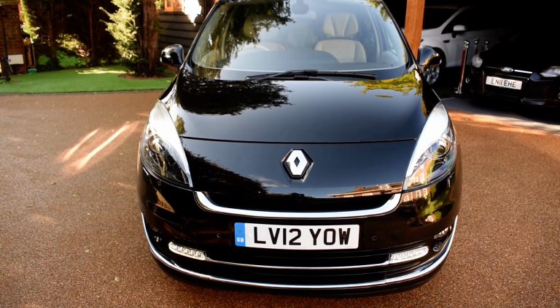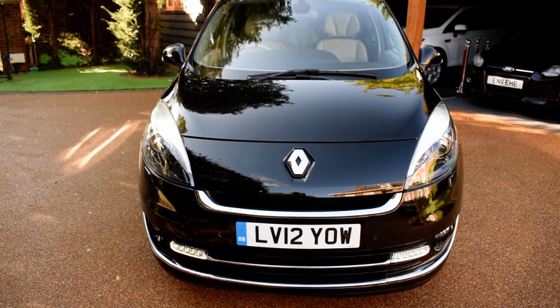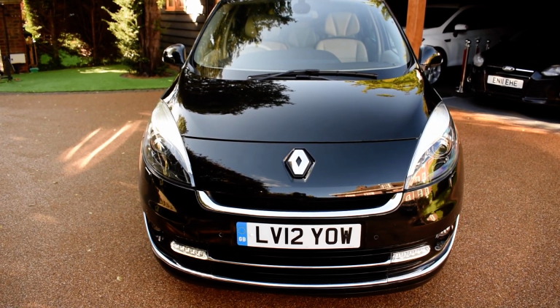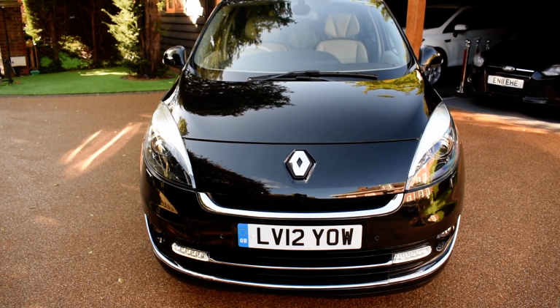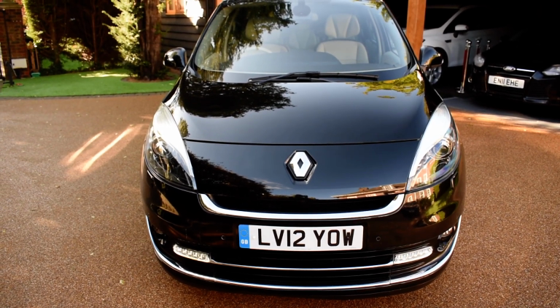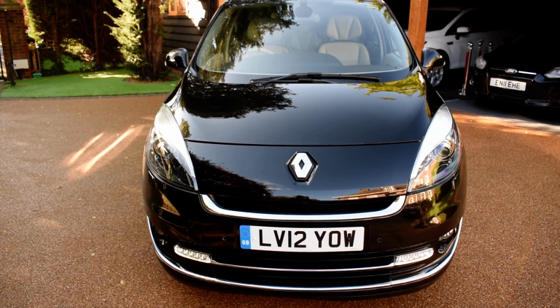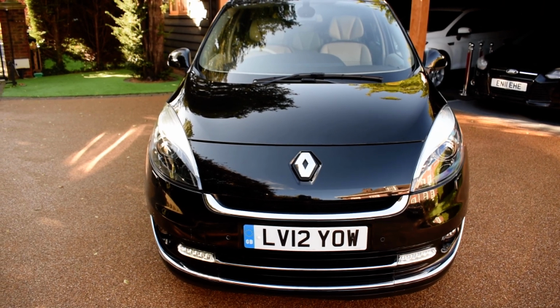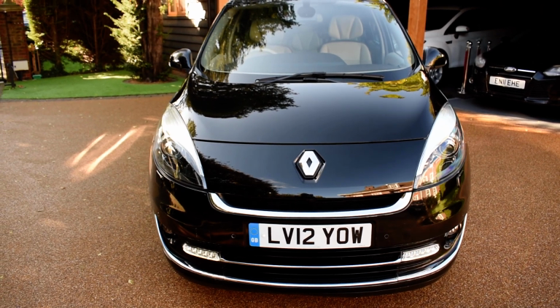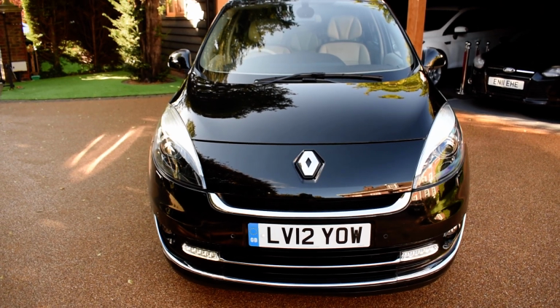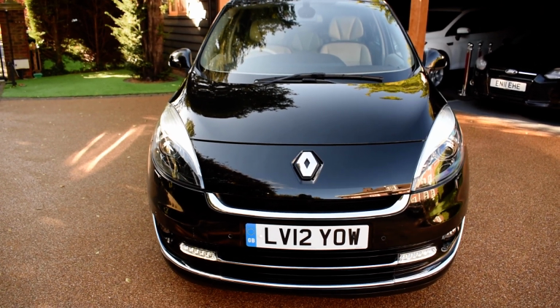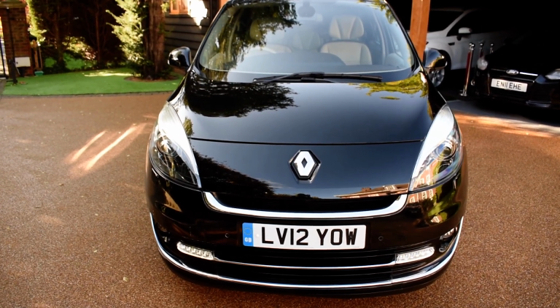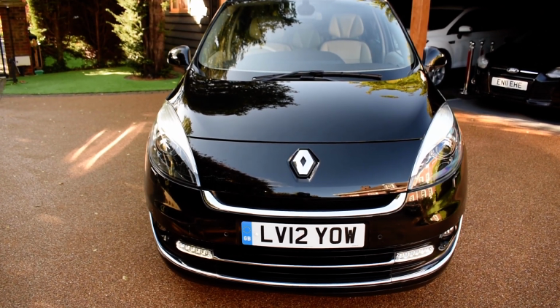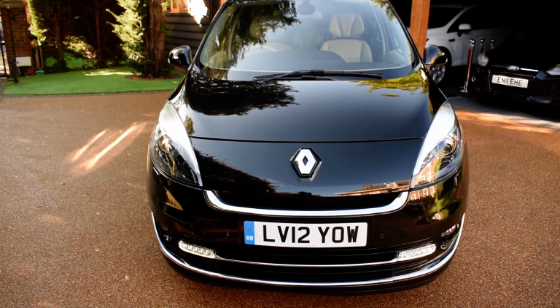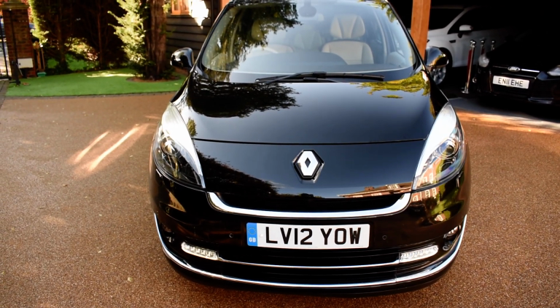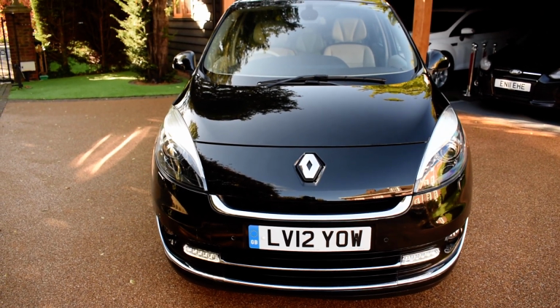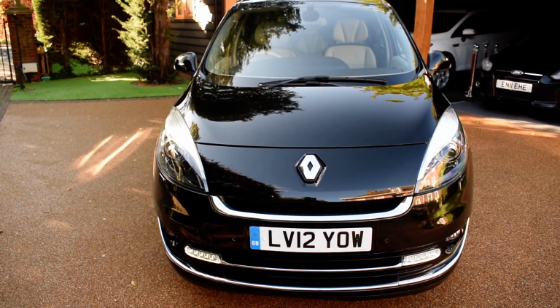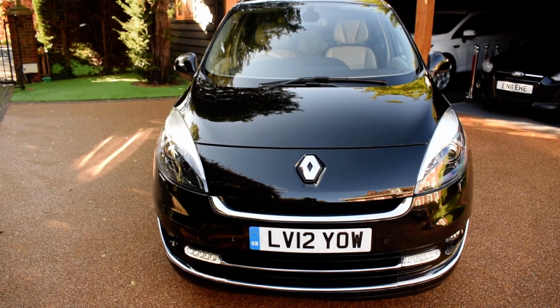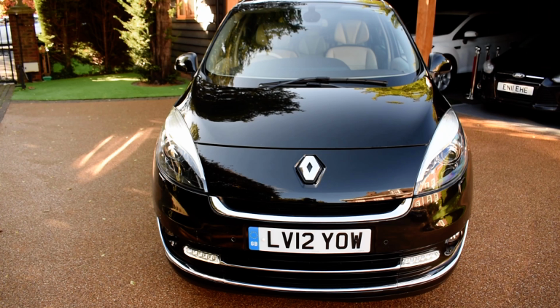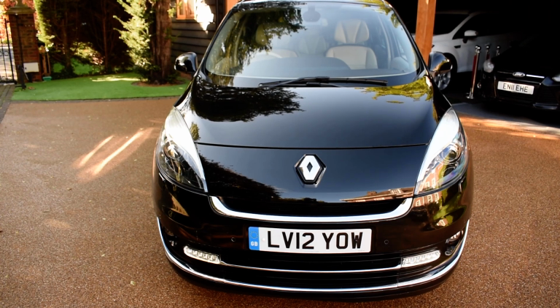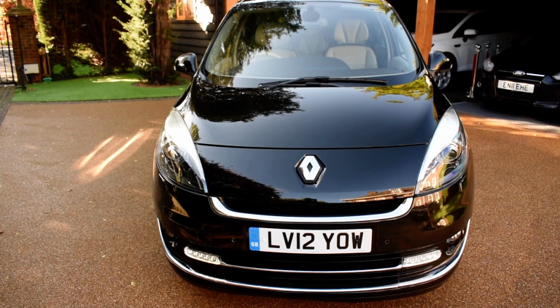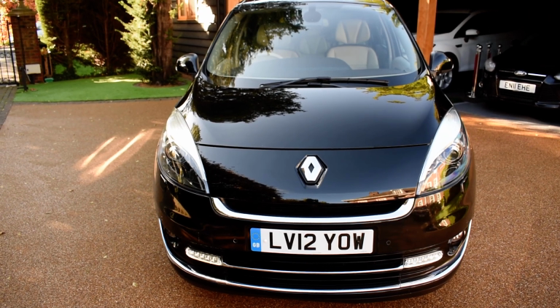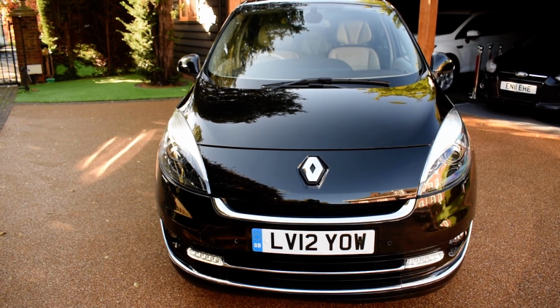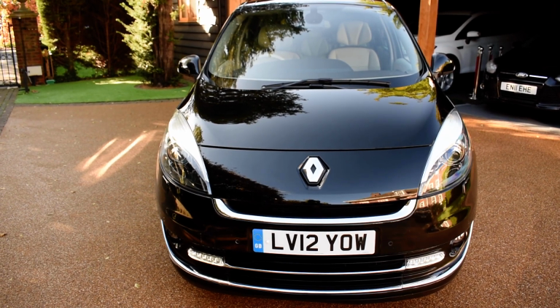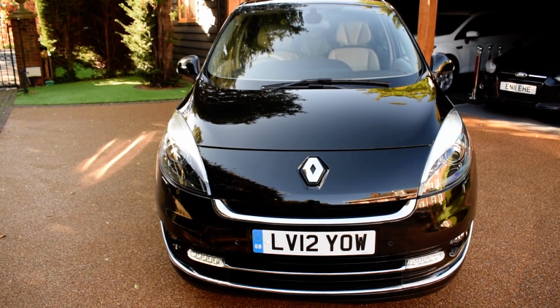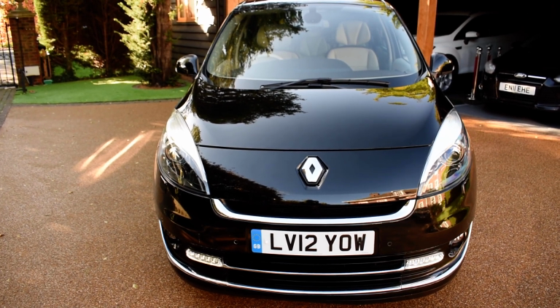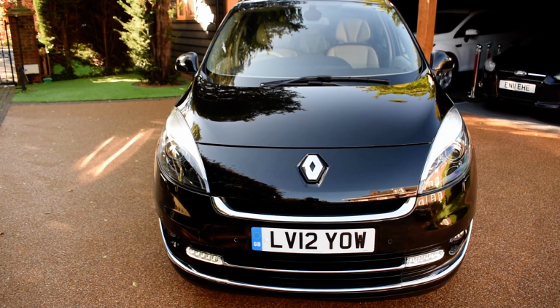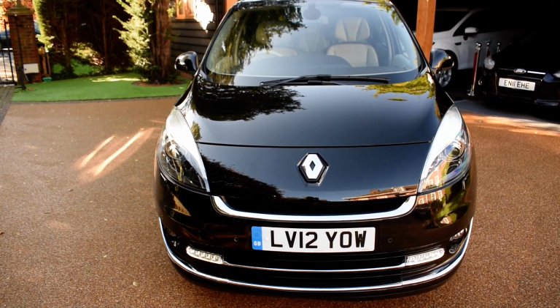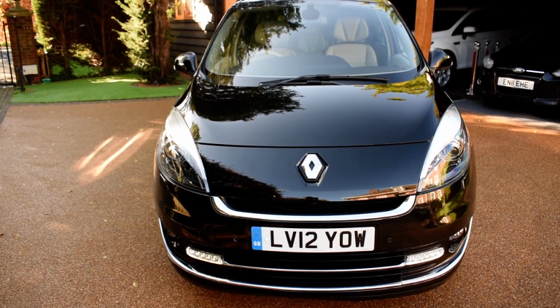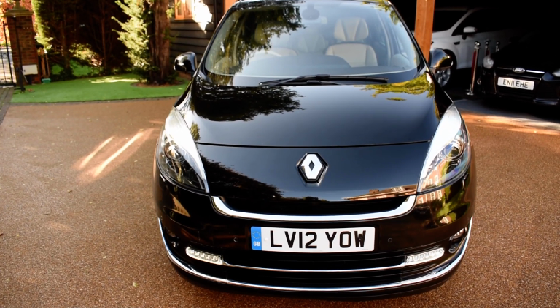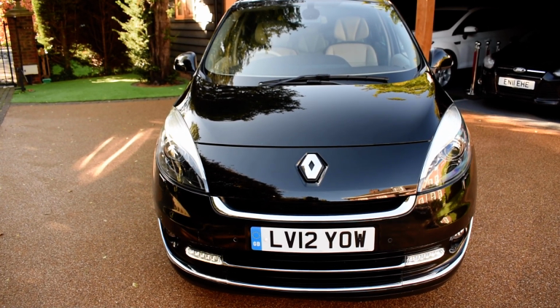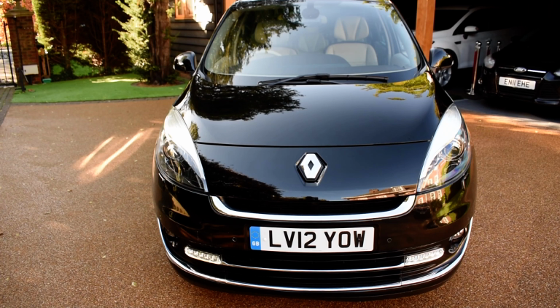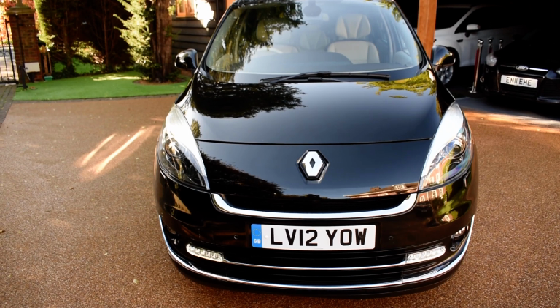It comes with two keys and a full book pack, and this car comes direct from a local main dealer who have just taken it in part exchange. The spec is great on this car — it comes with colour sat nav and as mentioned it's got the leather and suede seats.